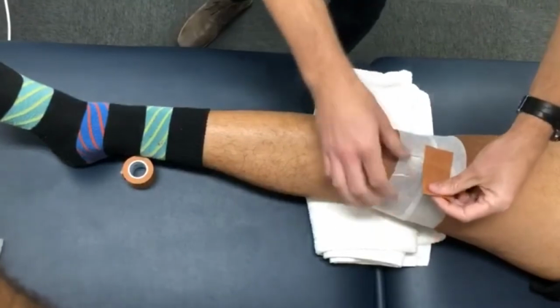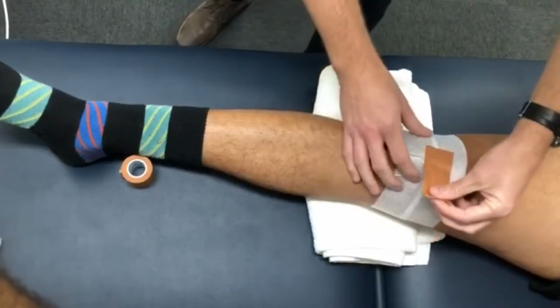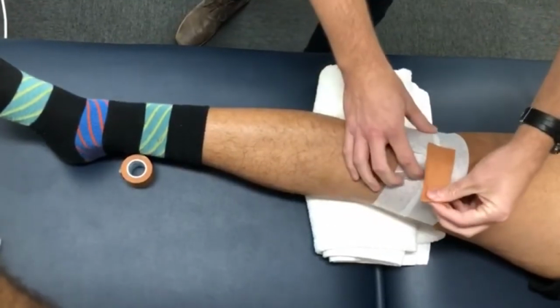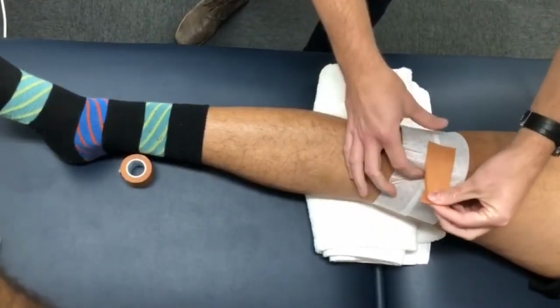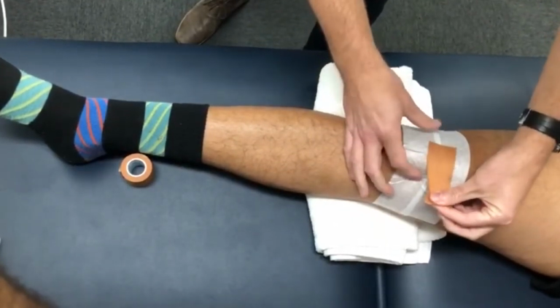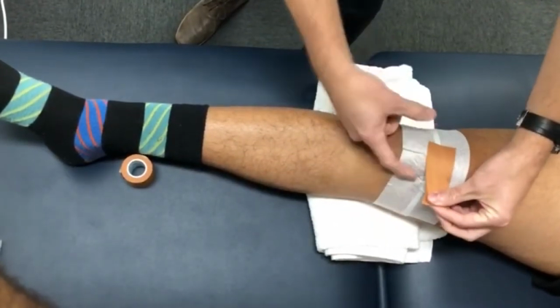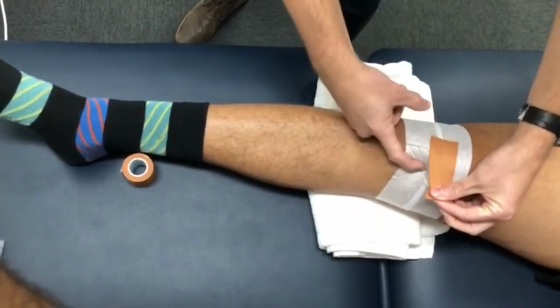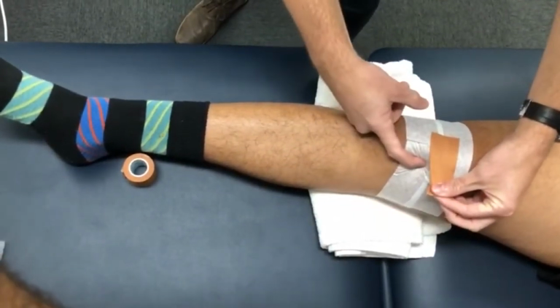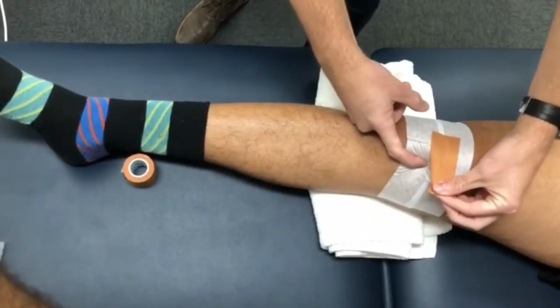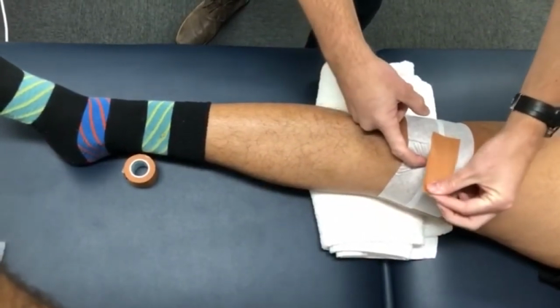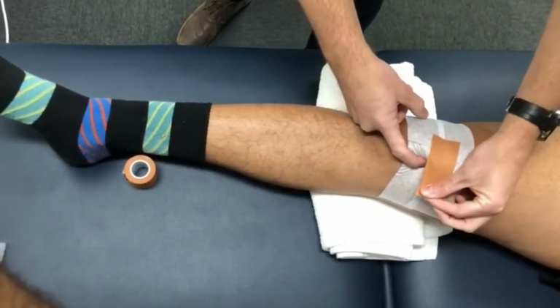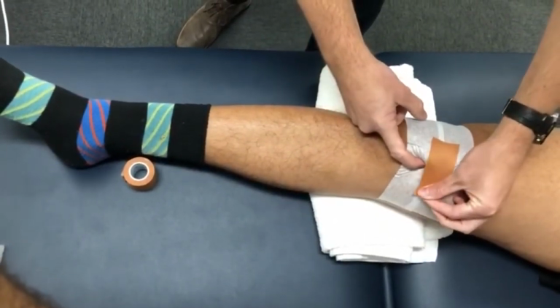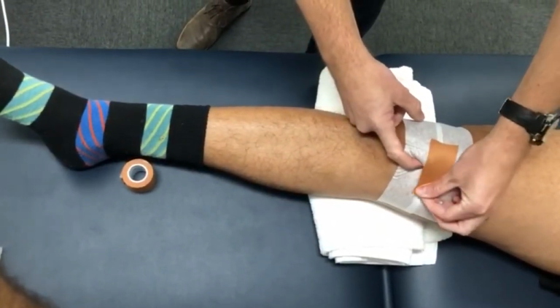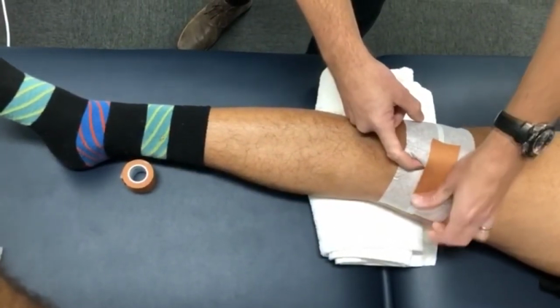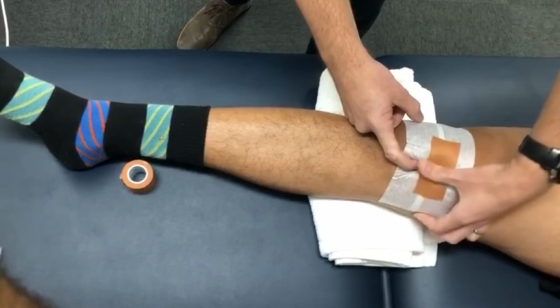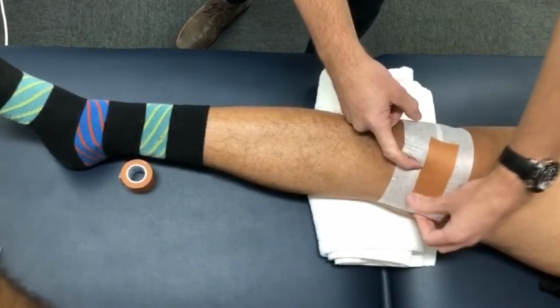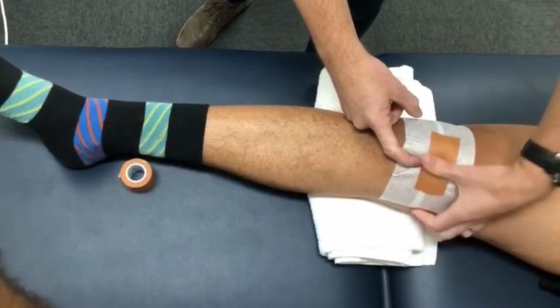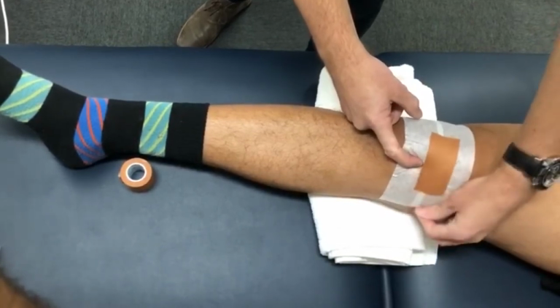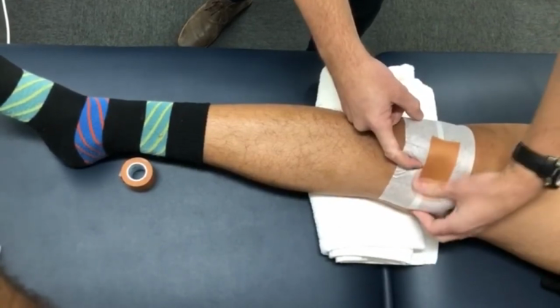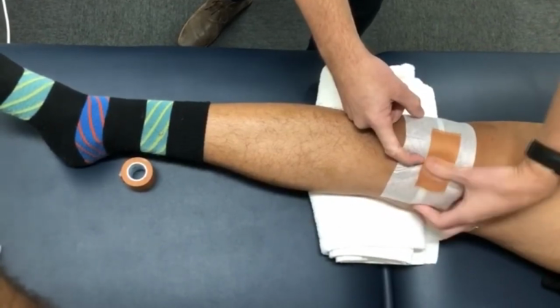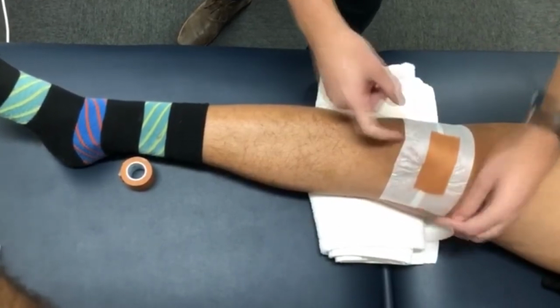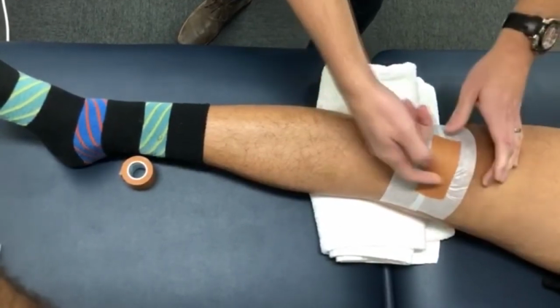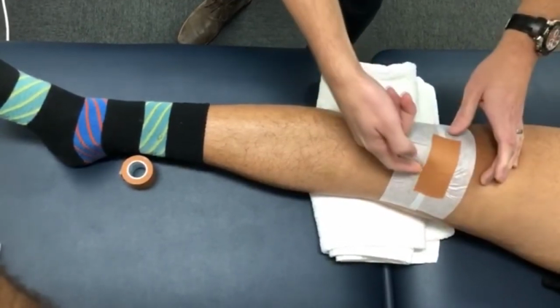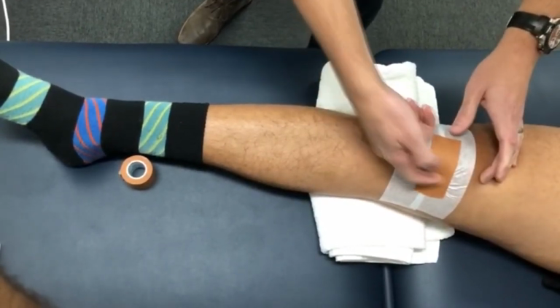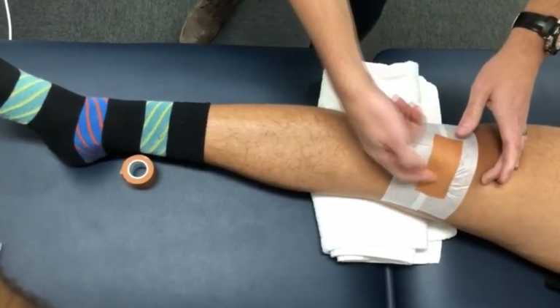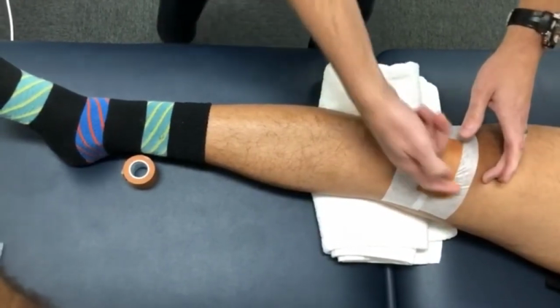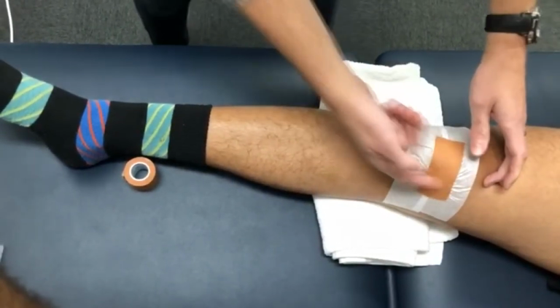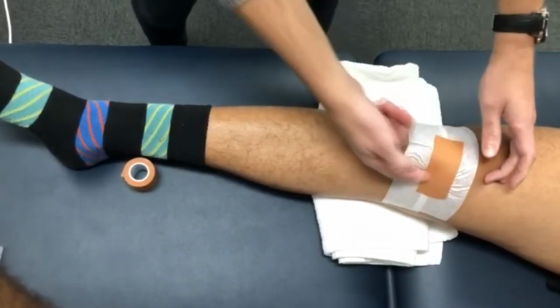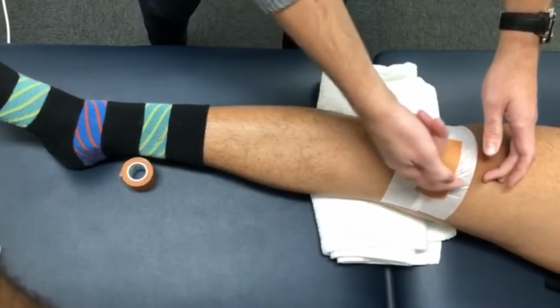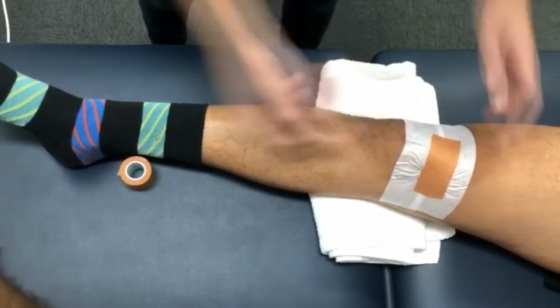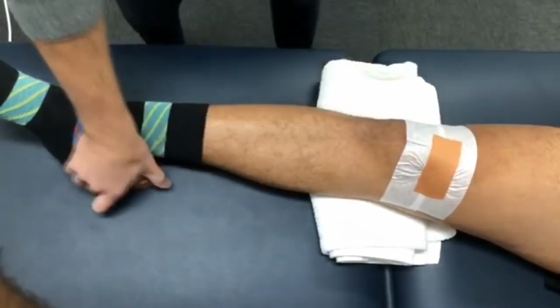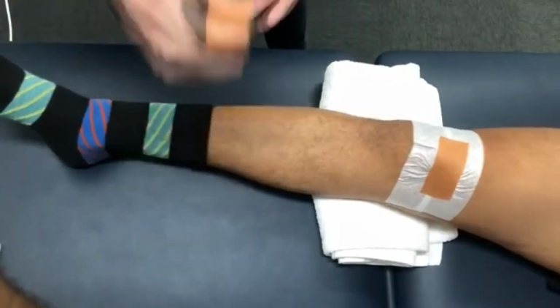Then you're going to use your other hand to feel the inside of the kneecap and hold that down while you paste the other side, rubbing it so the glue is activated and heated and sticks really well, creating this pucker-like effect as you can see with this fold.